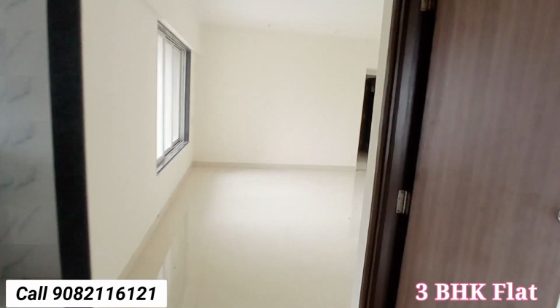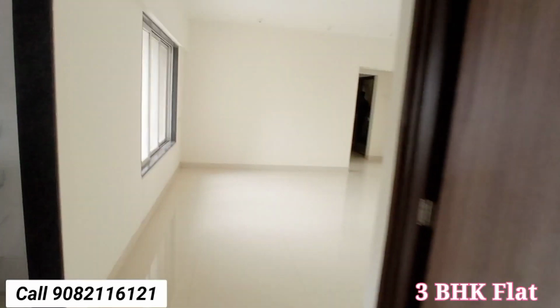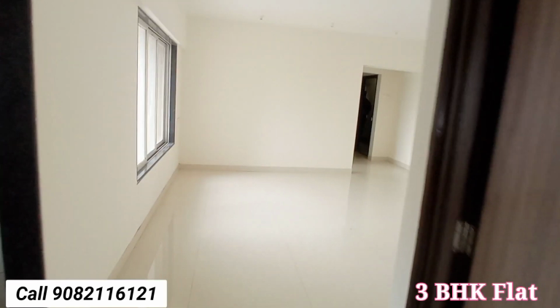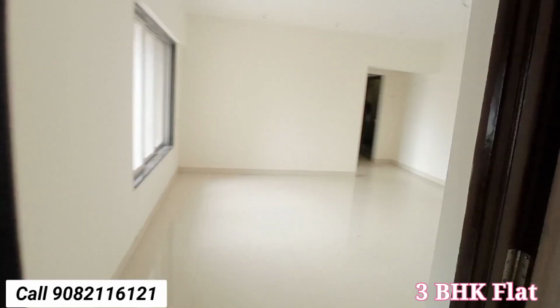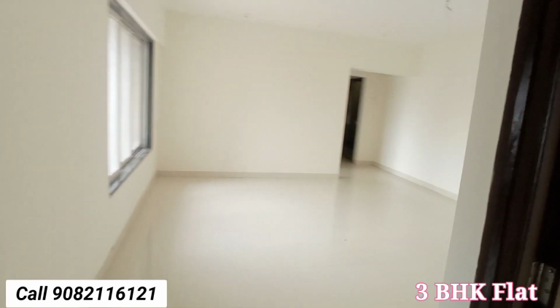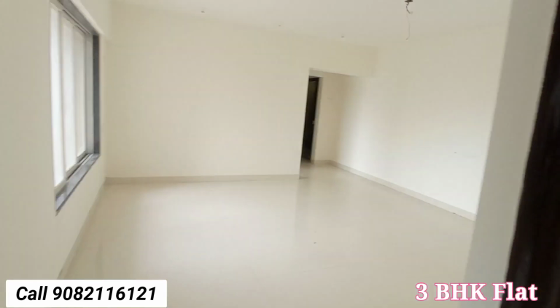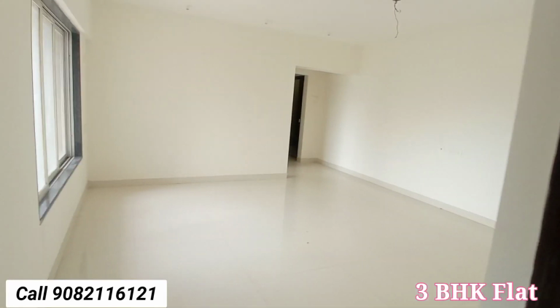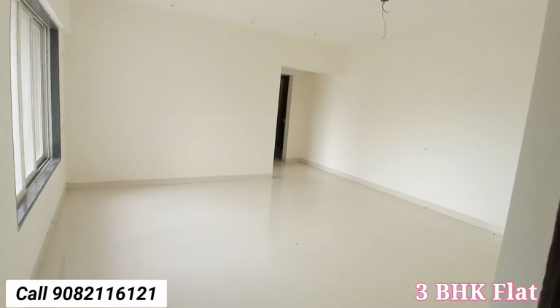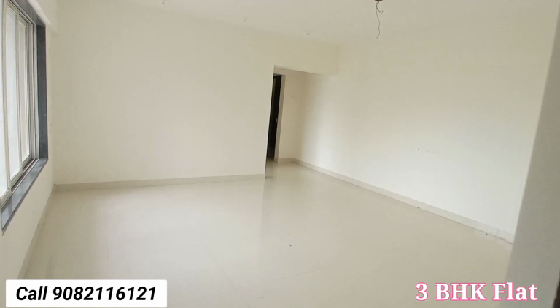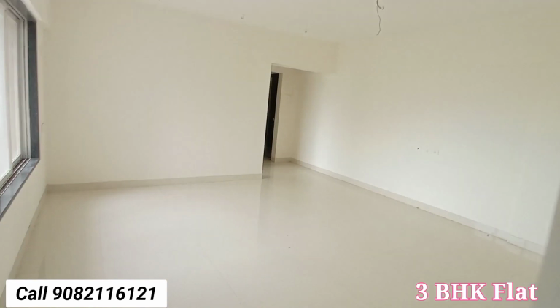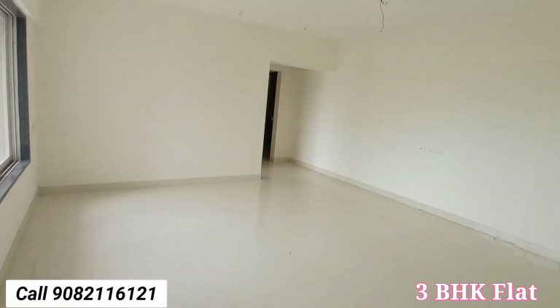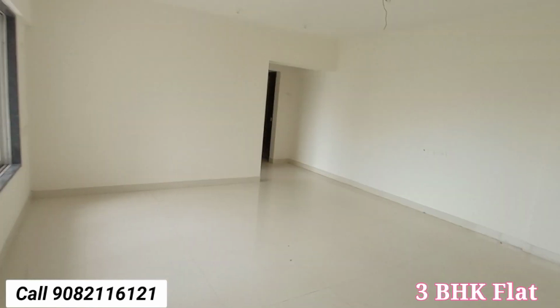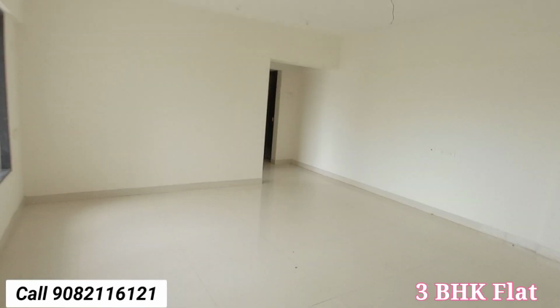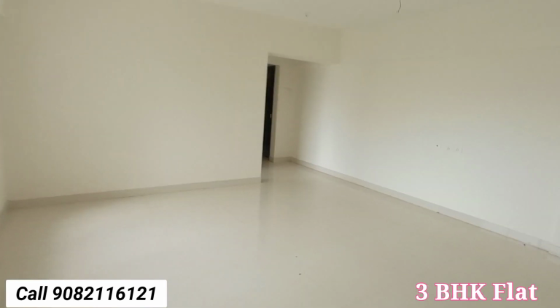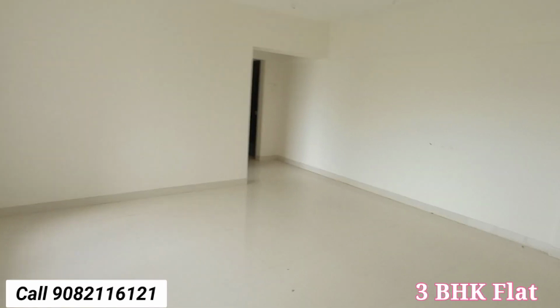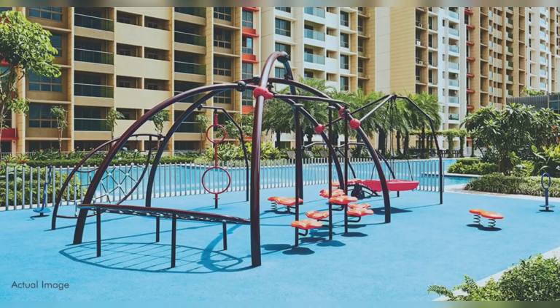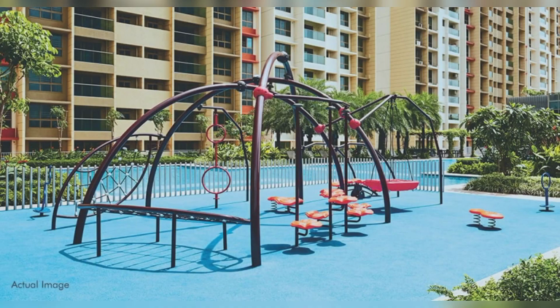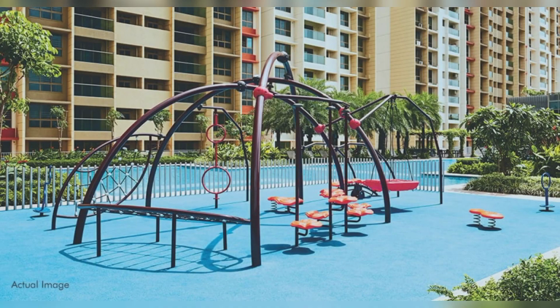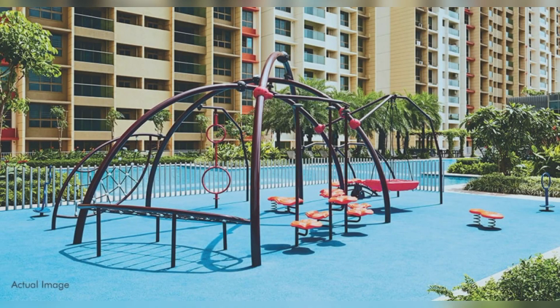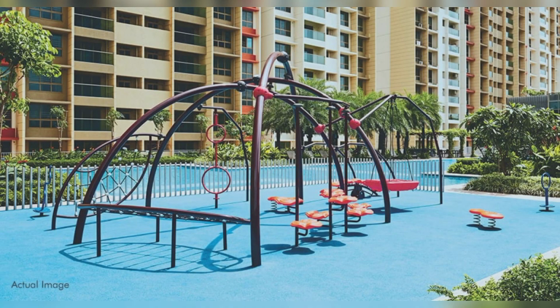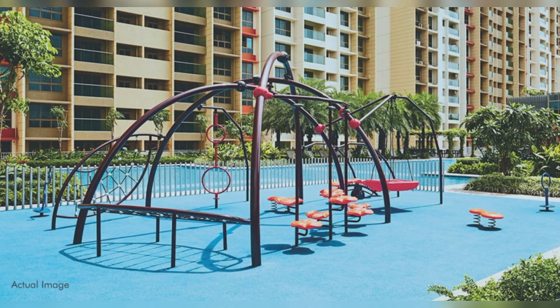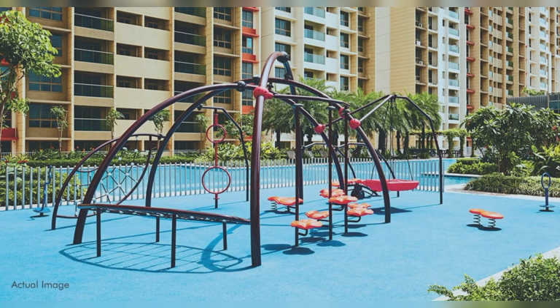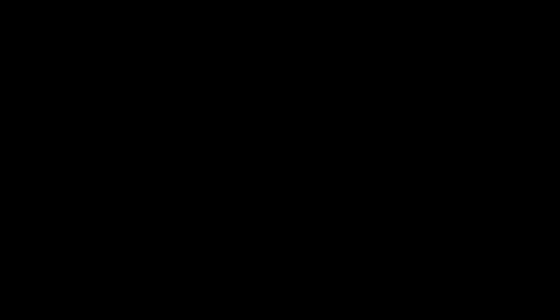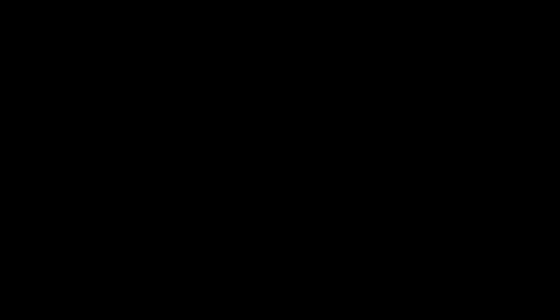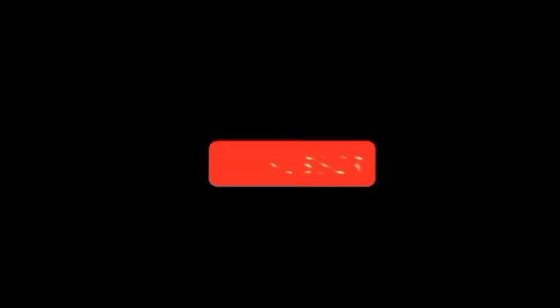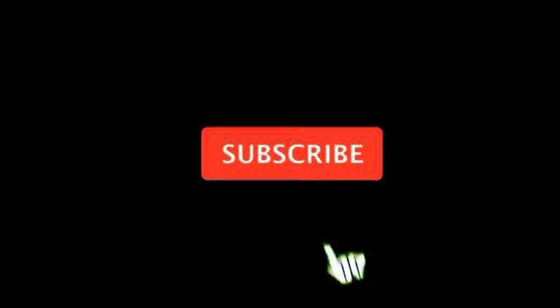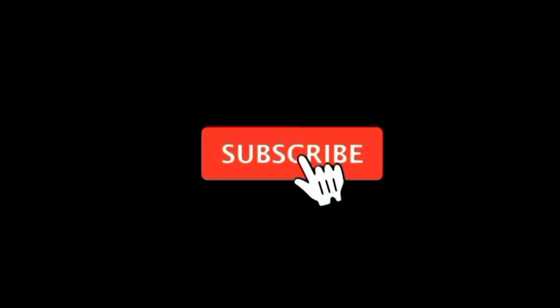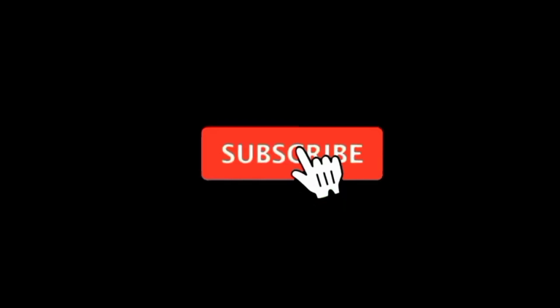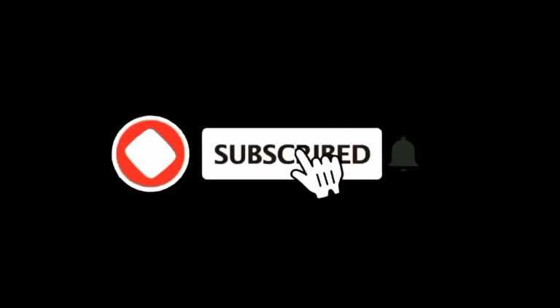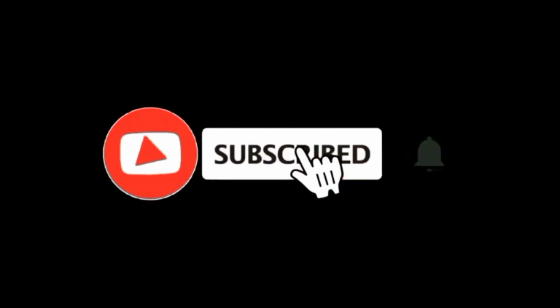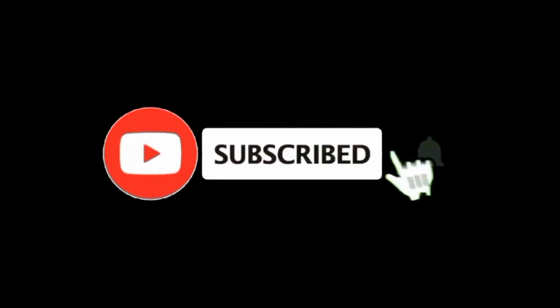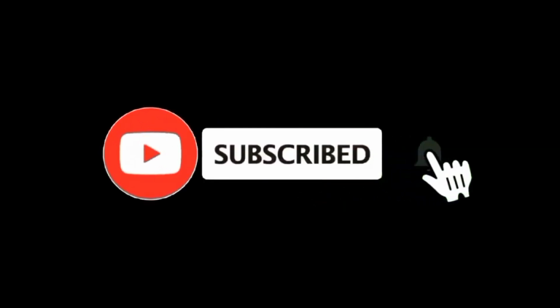All the flats come with world-class amenities. Find your dream home — subscribe to my channel.